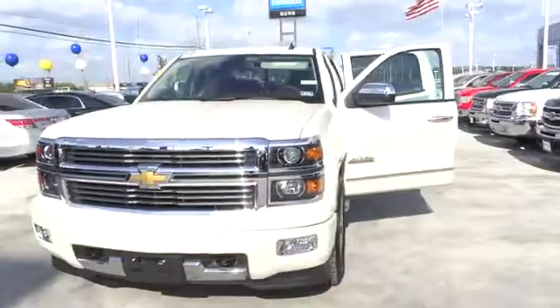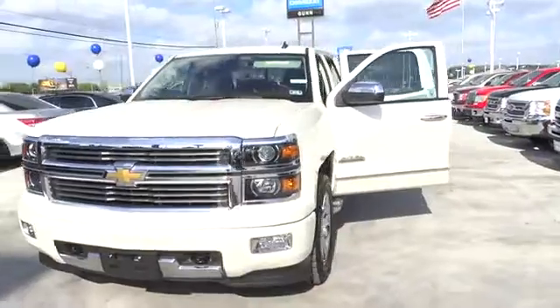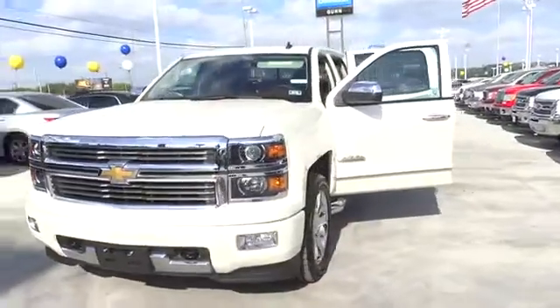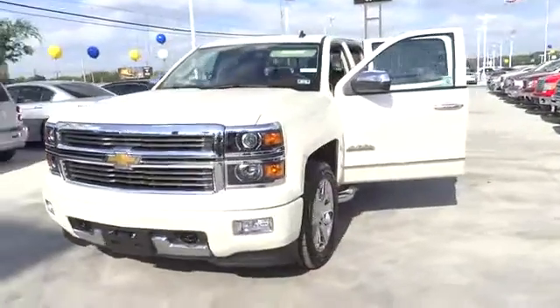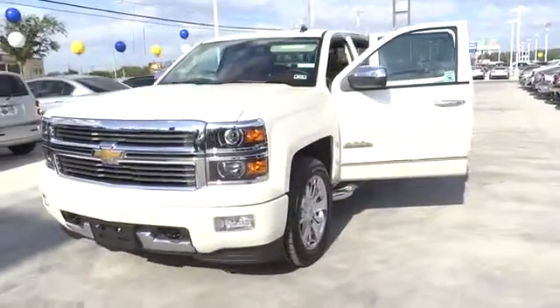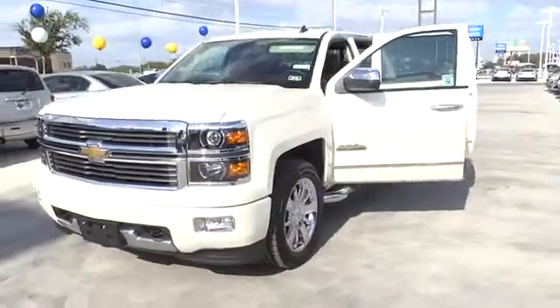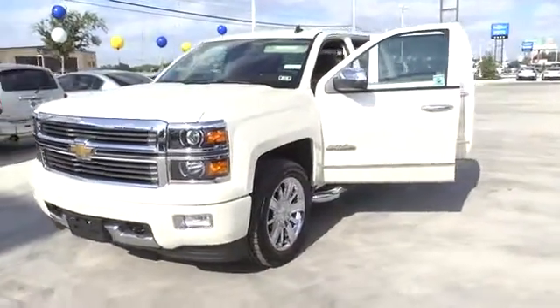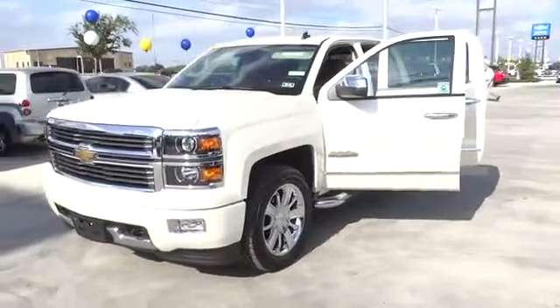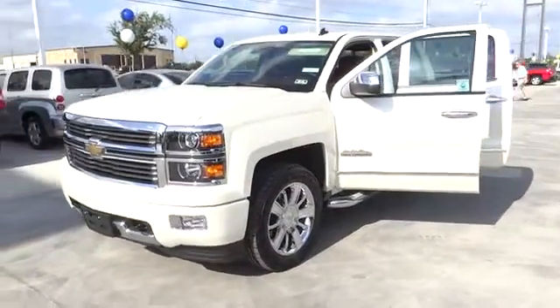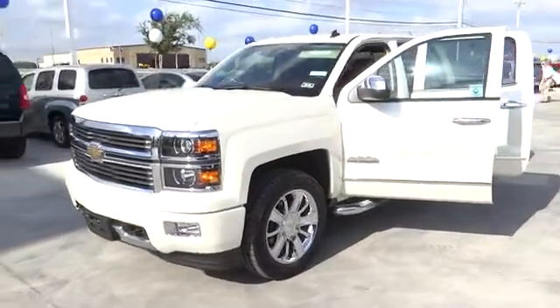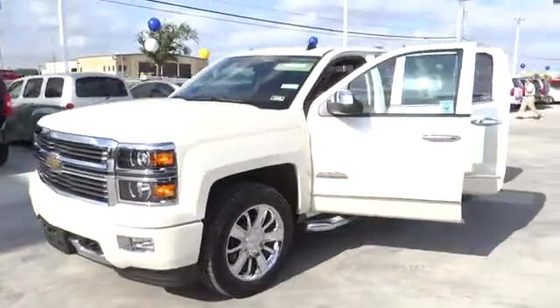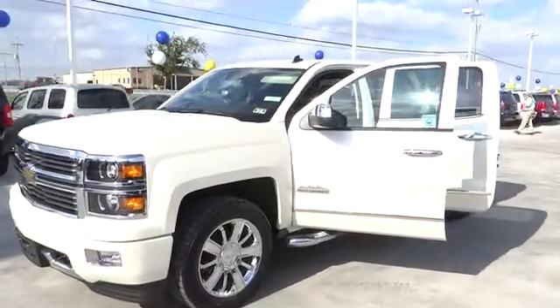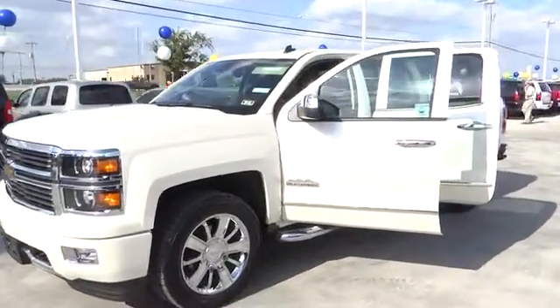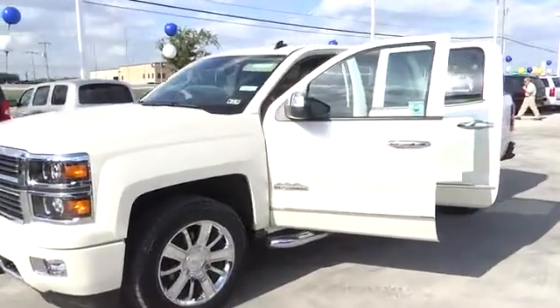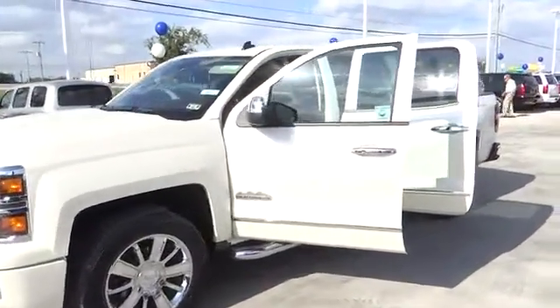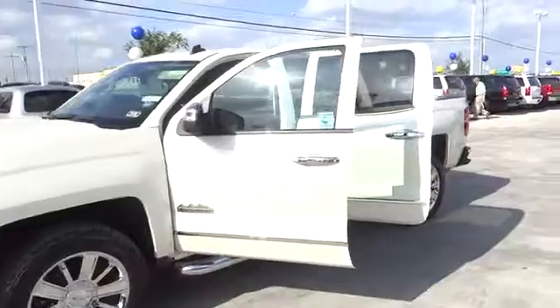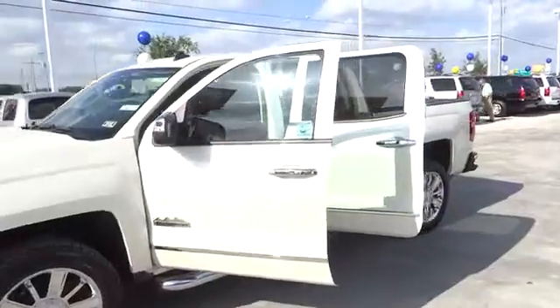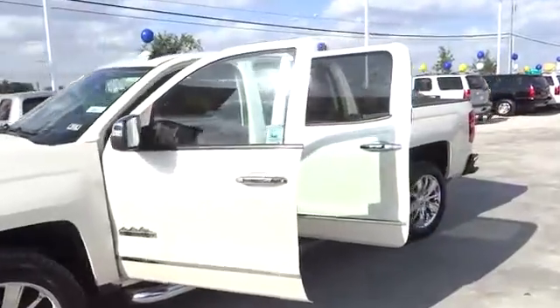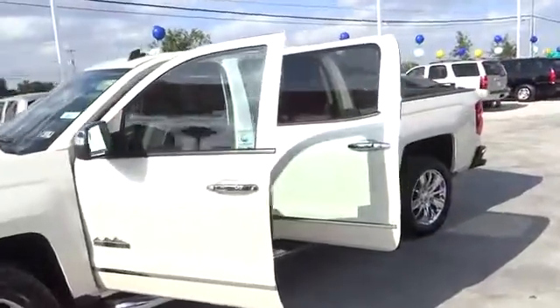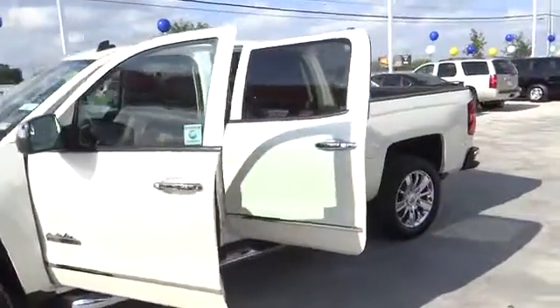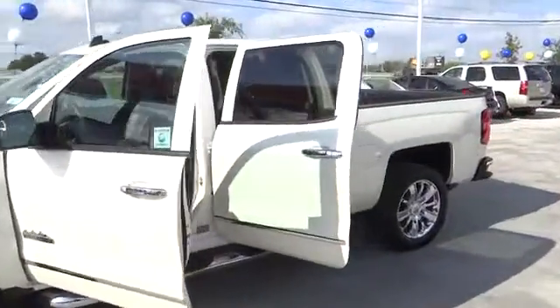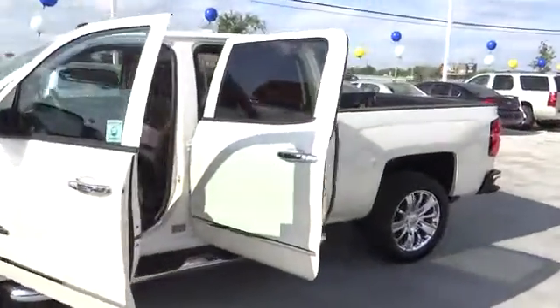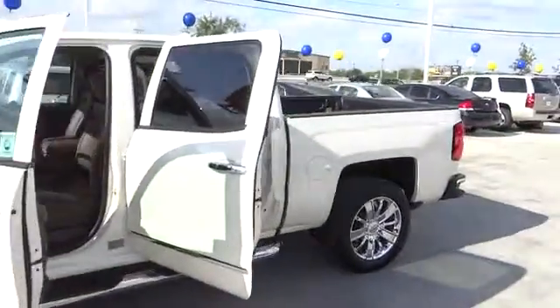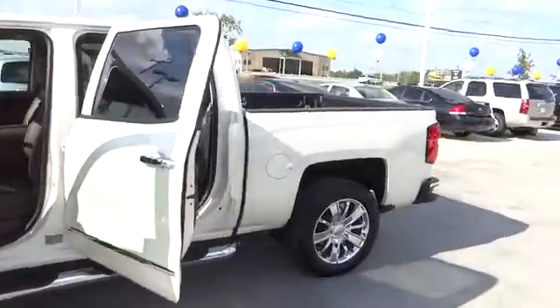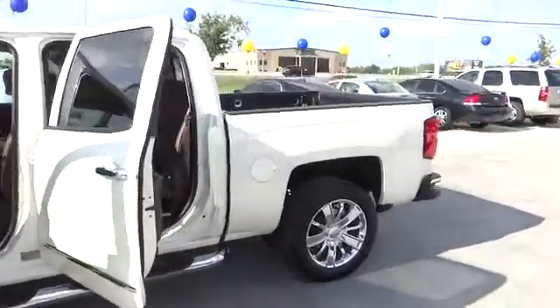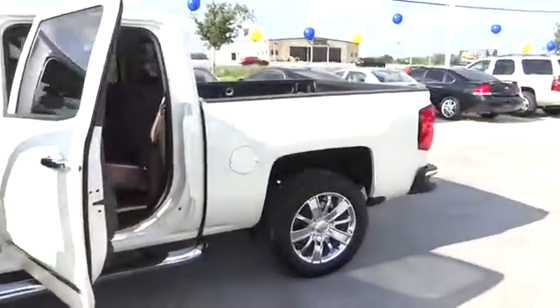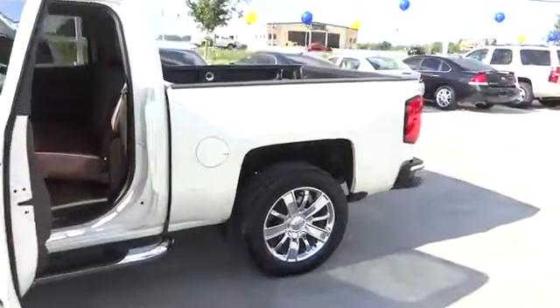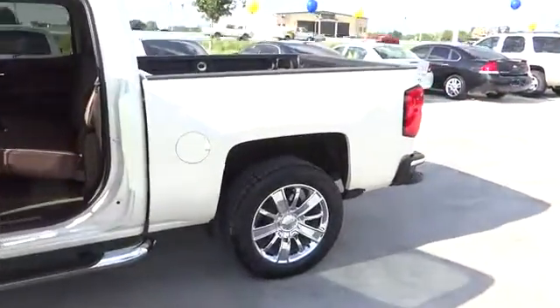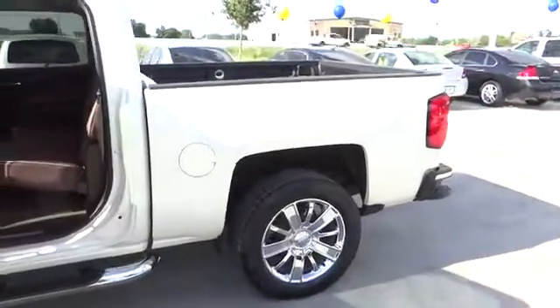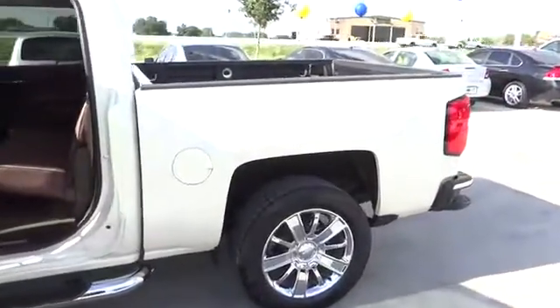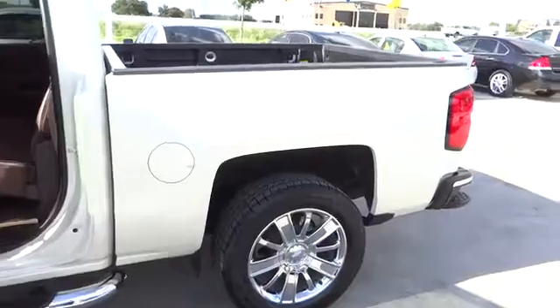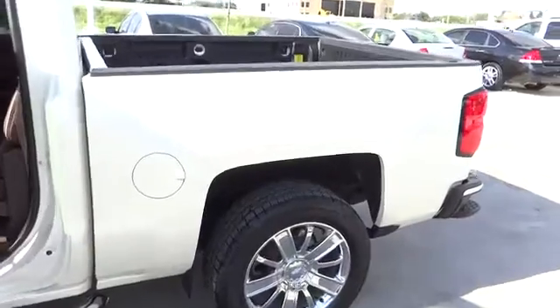Power passenger seat, power steering, driver airbag, adjustable steering wheel, four-wheel disc brakes, cruise control, keyless entry, floor mats, auto dimming rear view mirror.